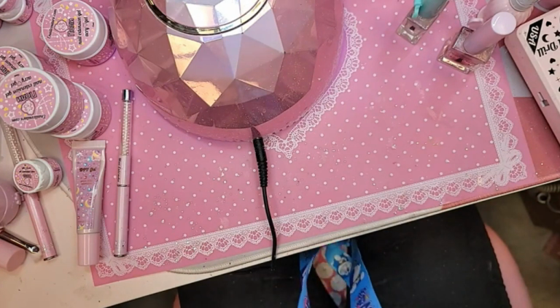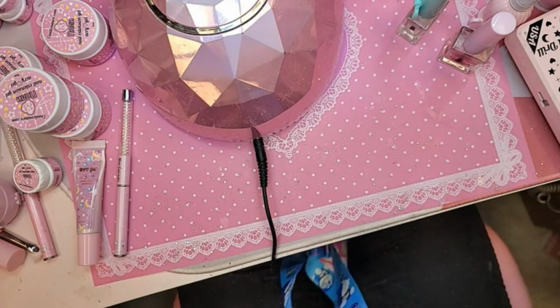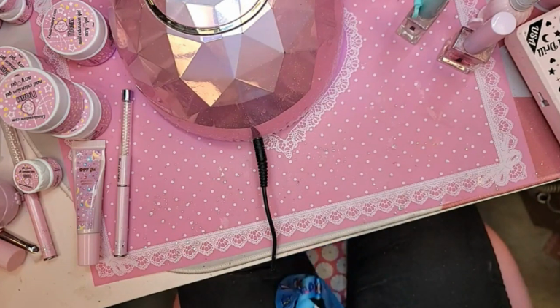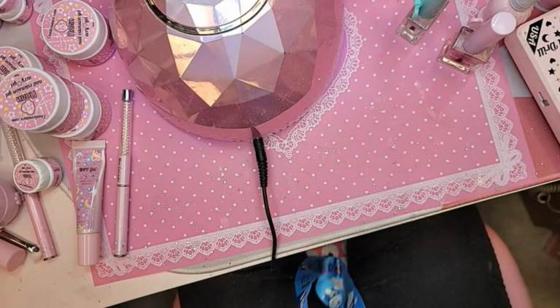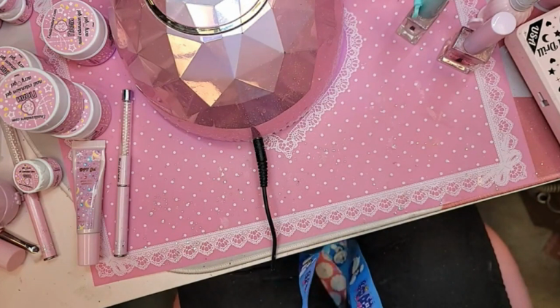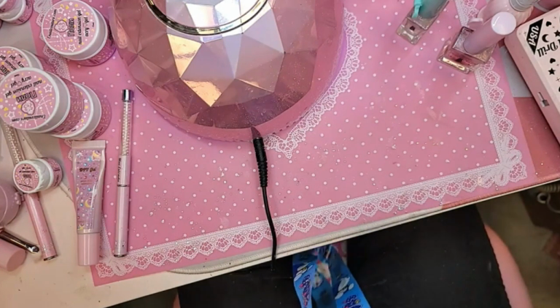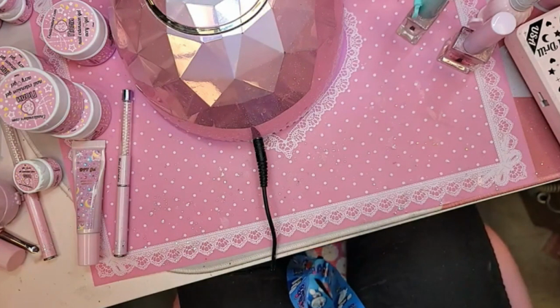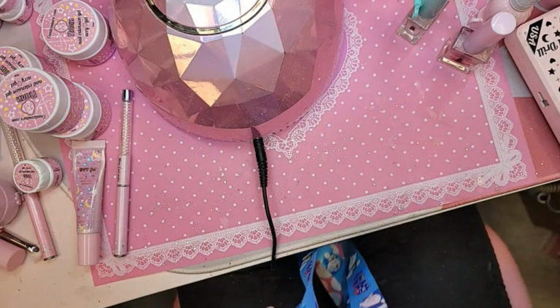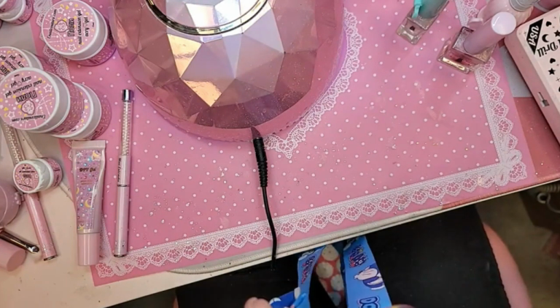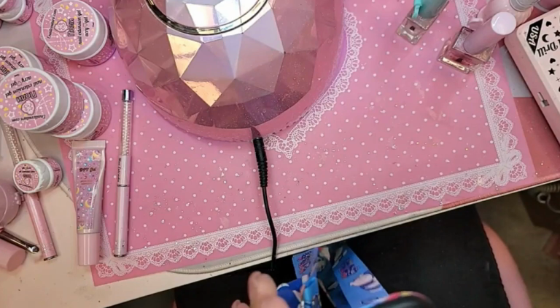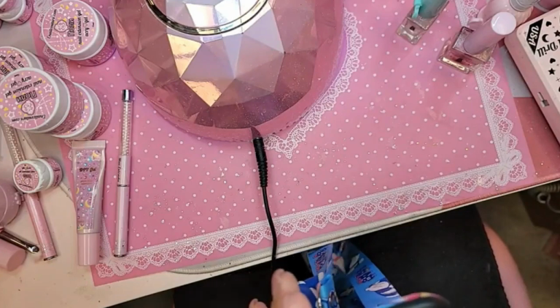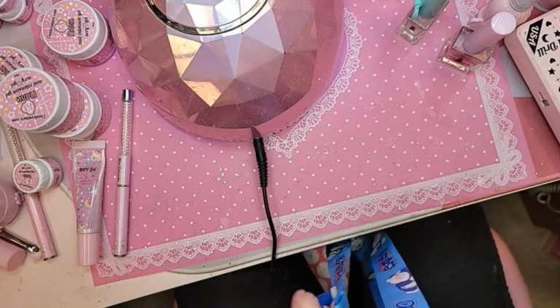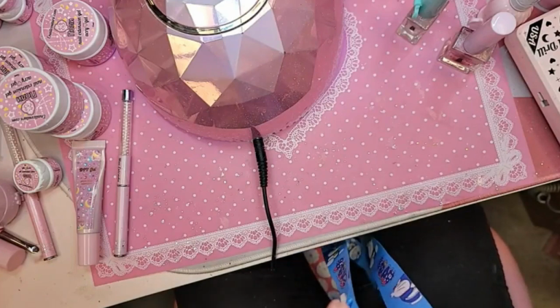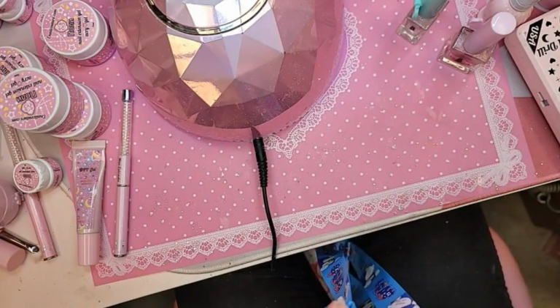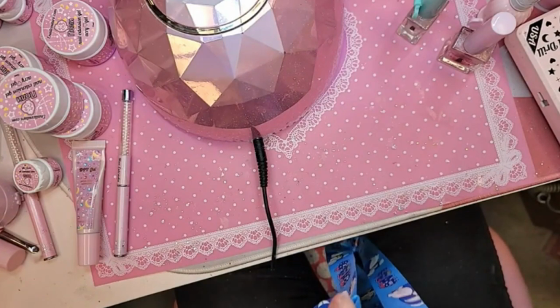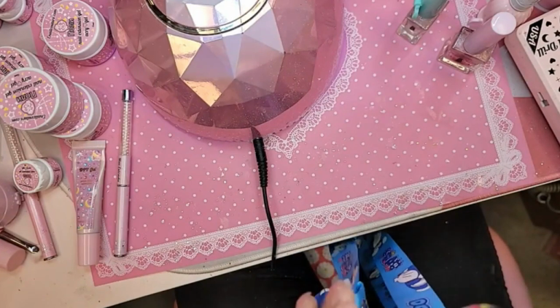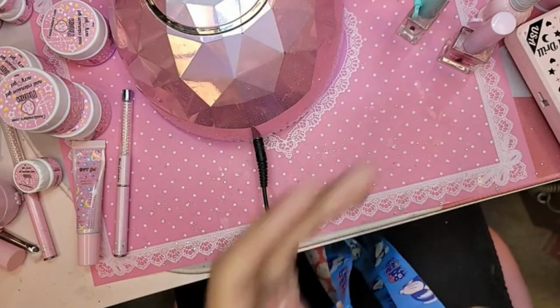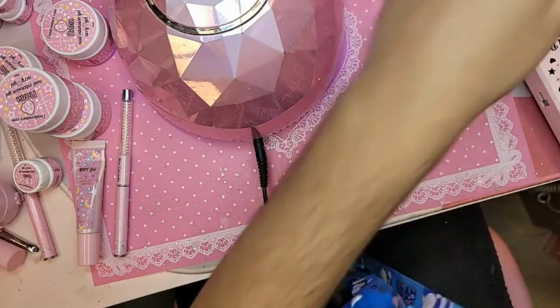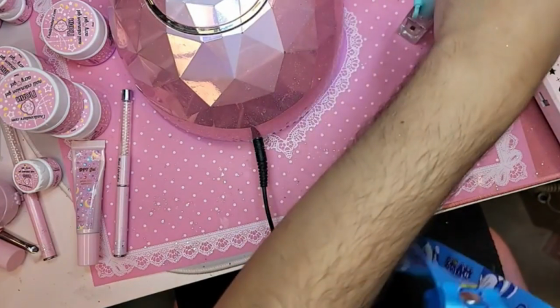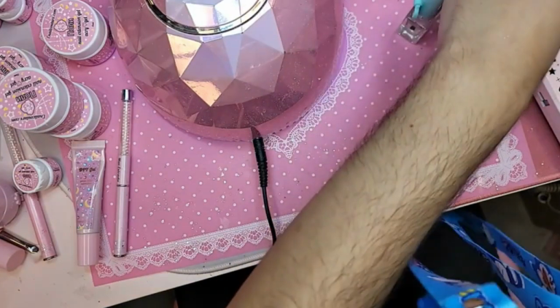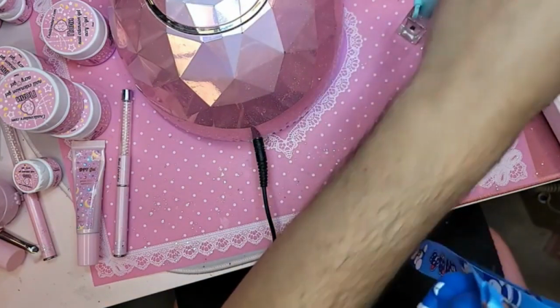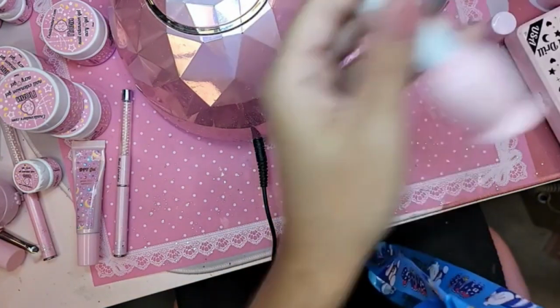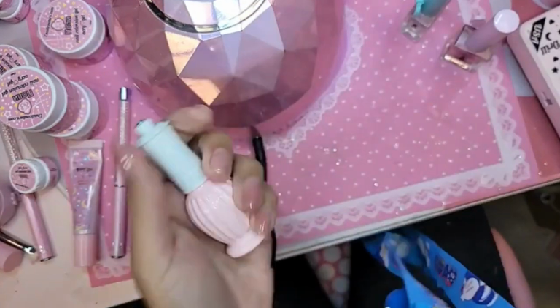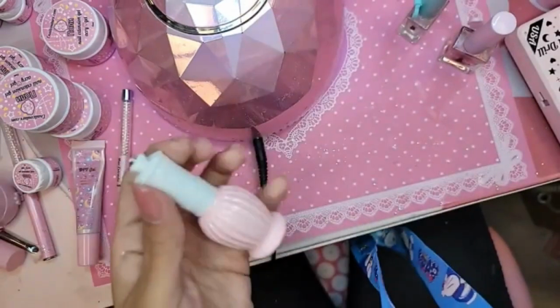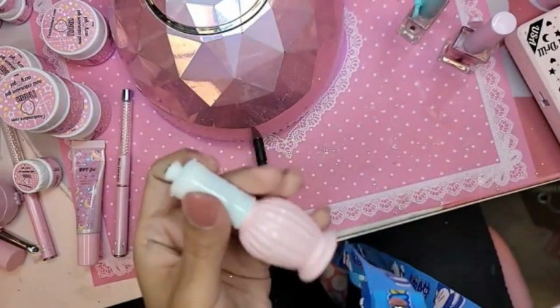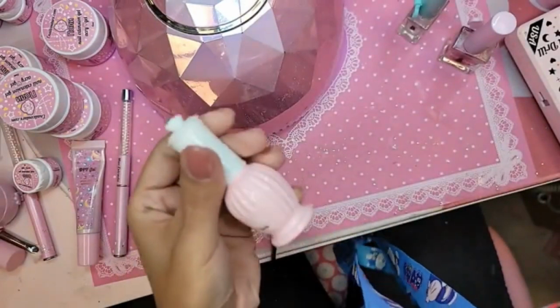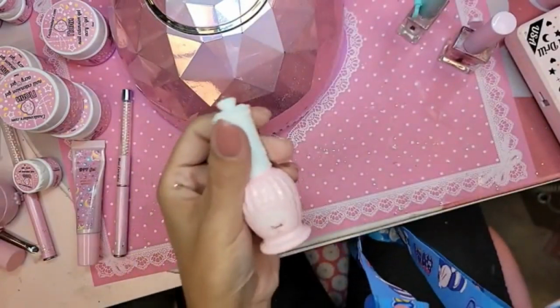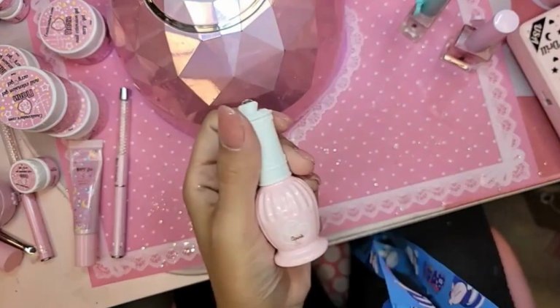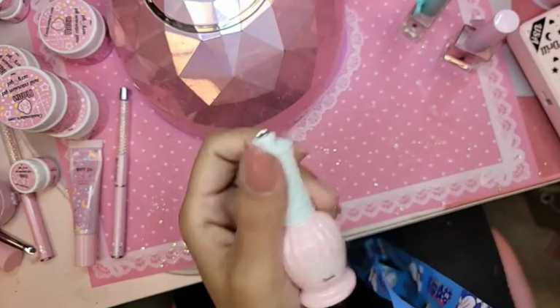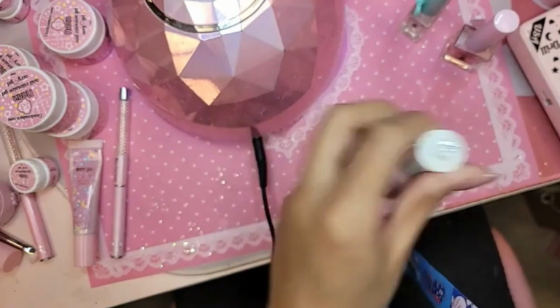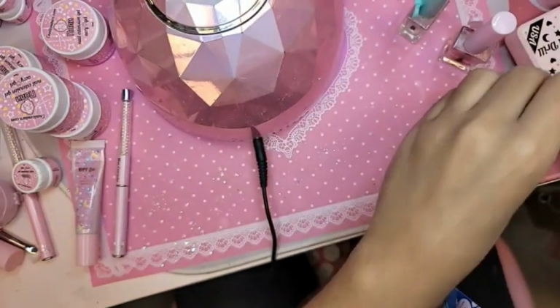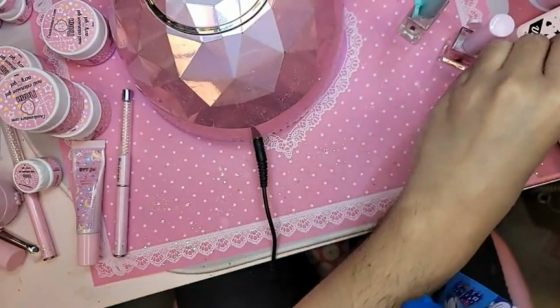Do you guys love this set? I am obsessed with the Apink12 — it really, really just takes it up and up when it comes to the colors, and by itself it is so natural.